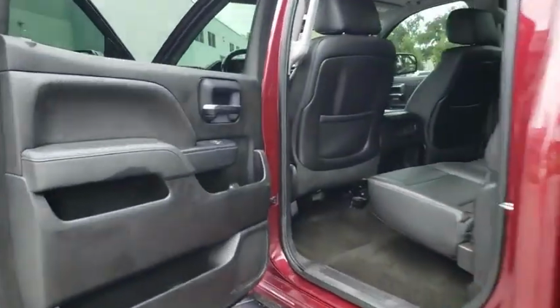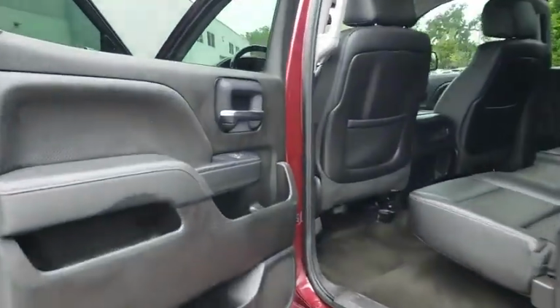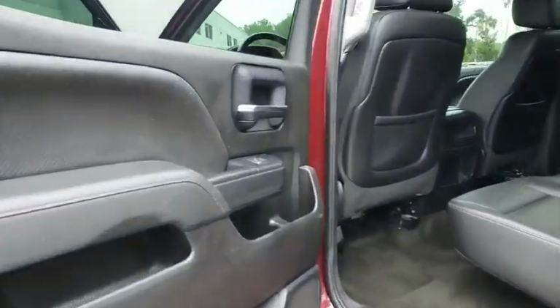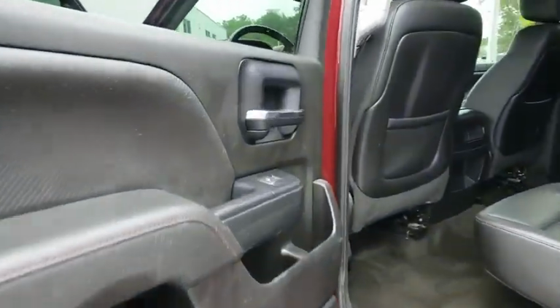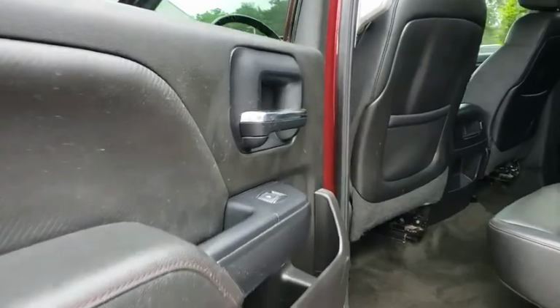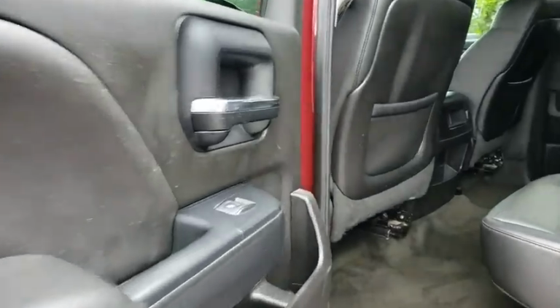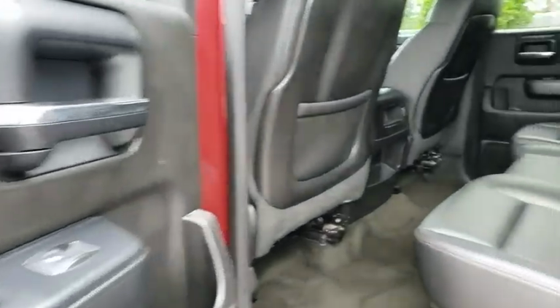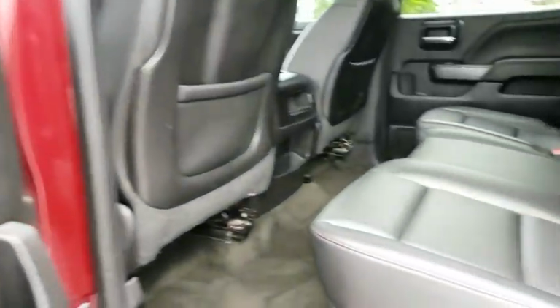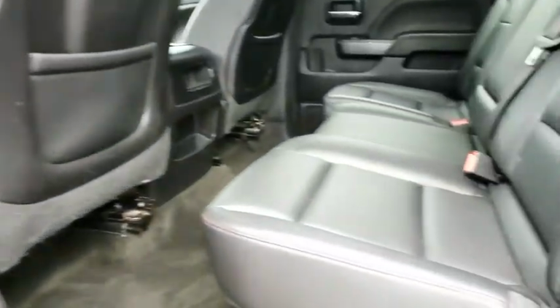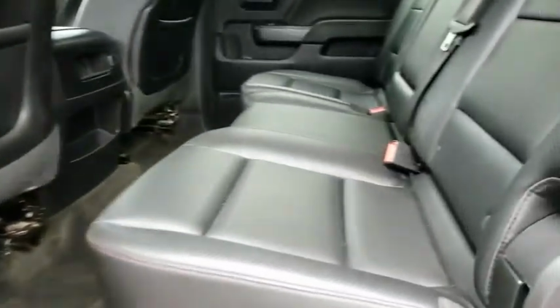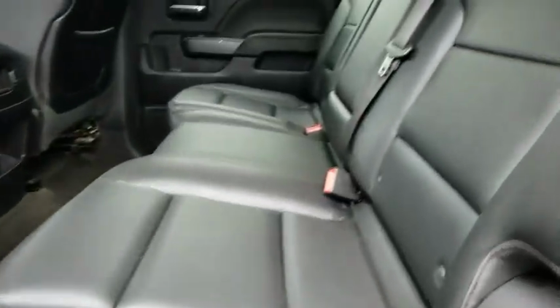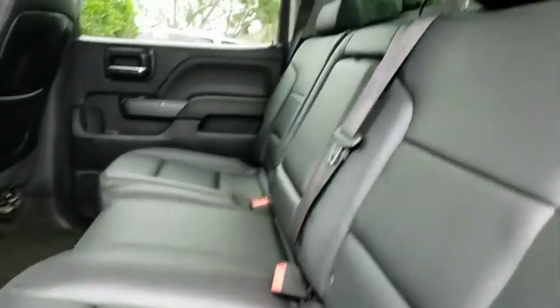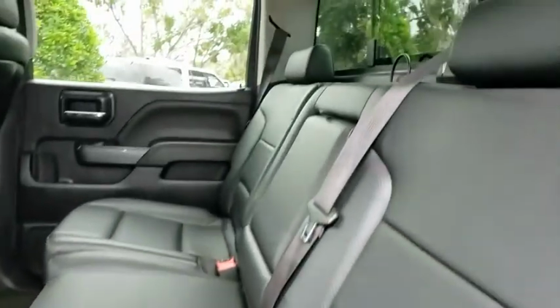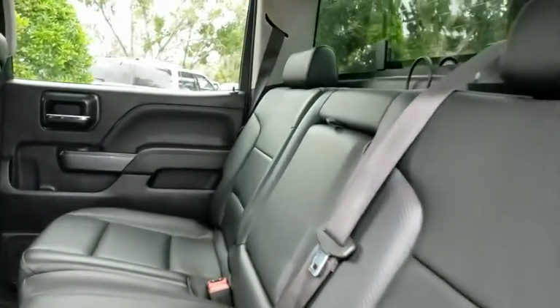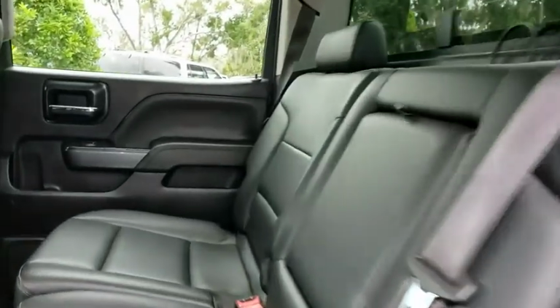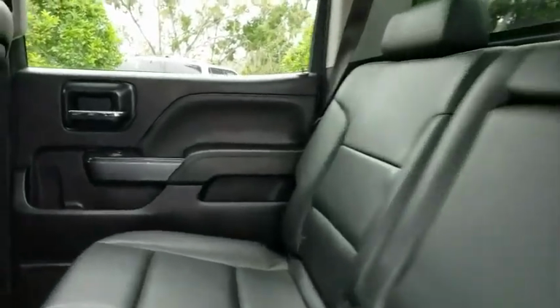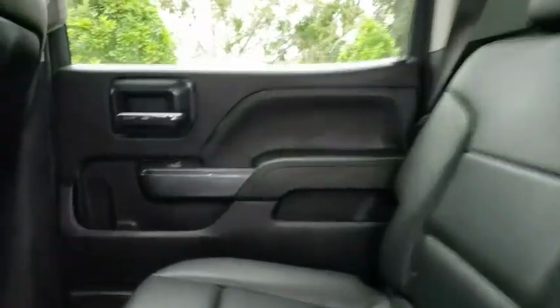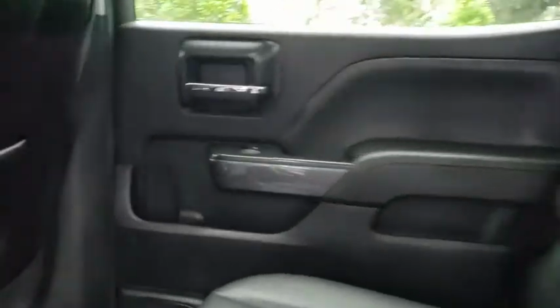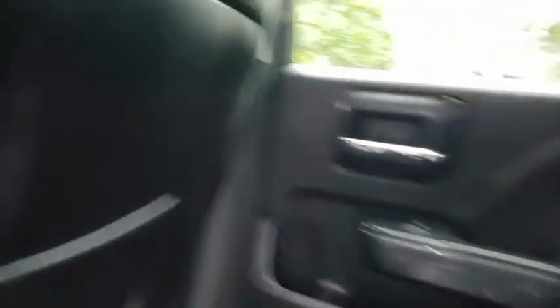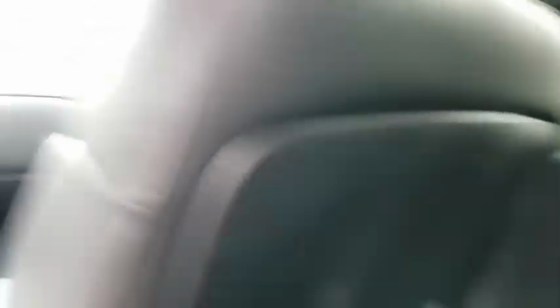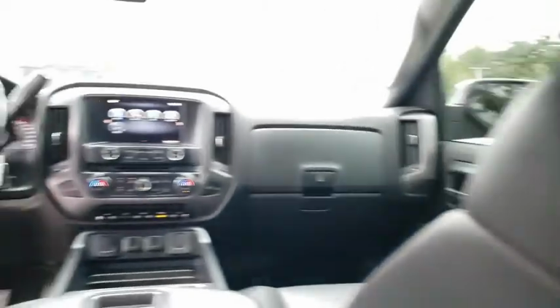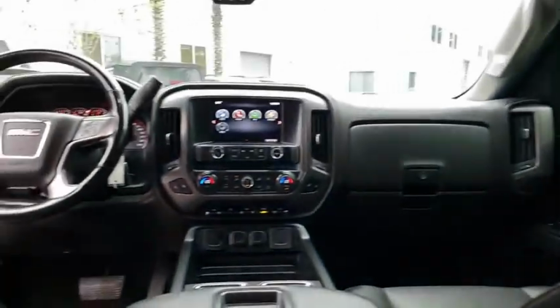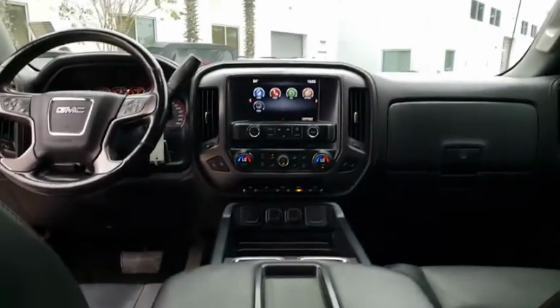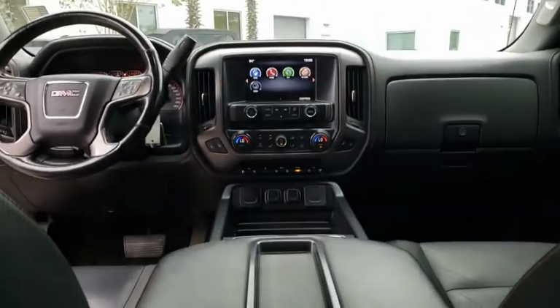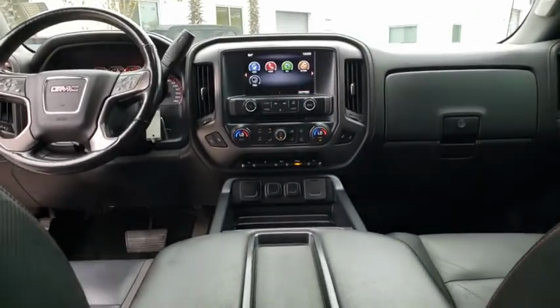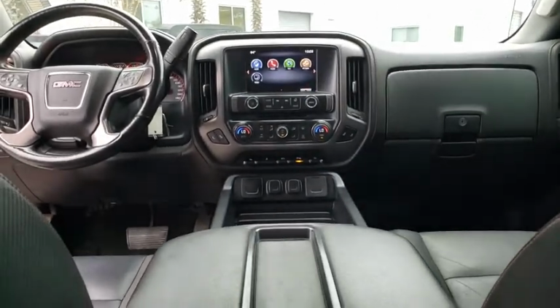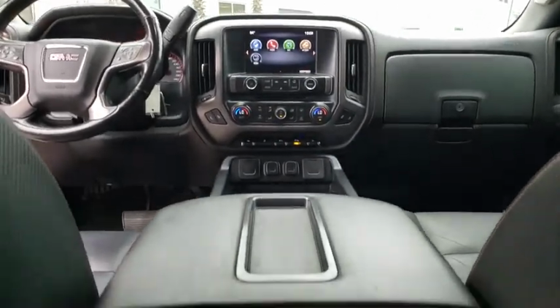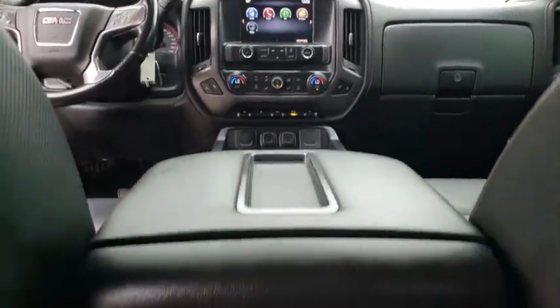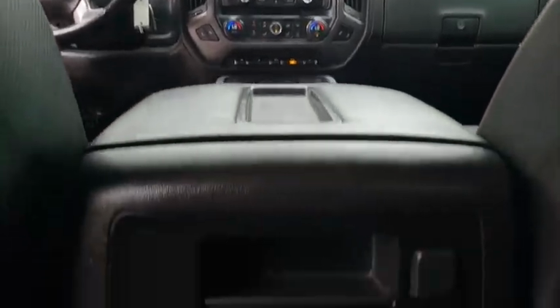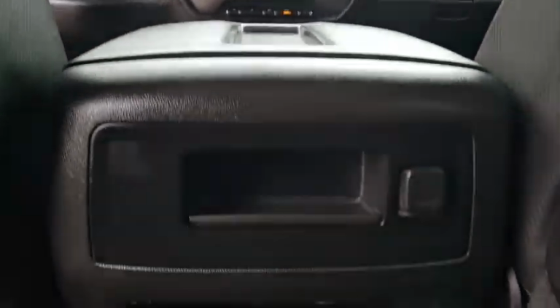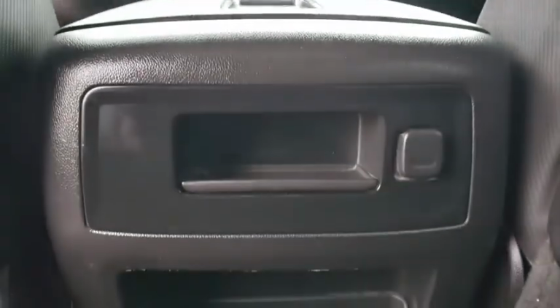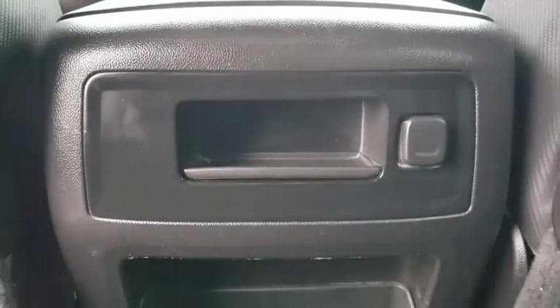Here are some of this vehicle's great options: backup camera, anti-lock braking system, power passenger seat, tow hitch, stability control, traction control, keyless entry.